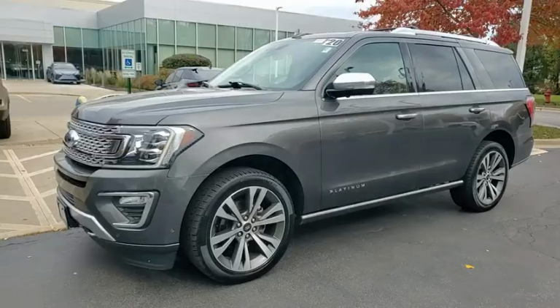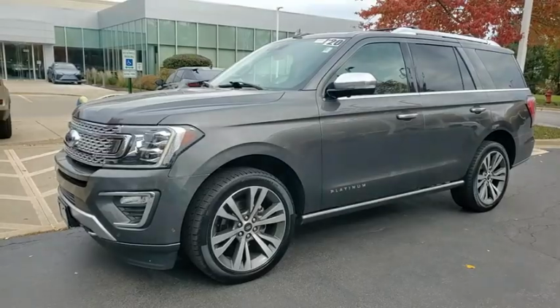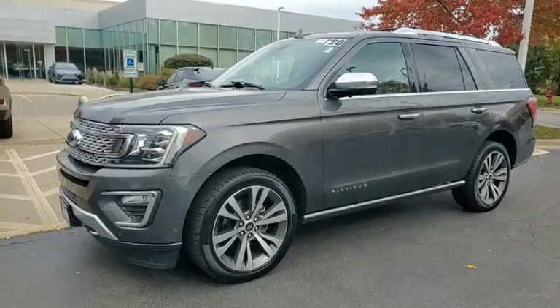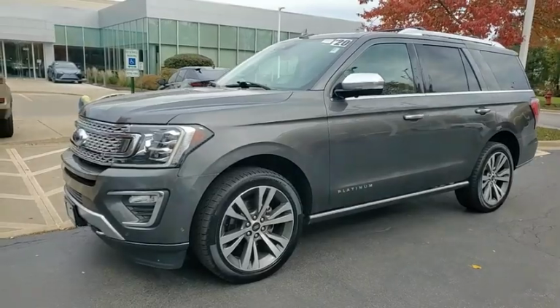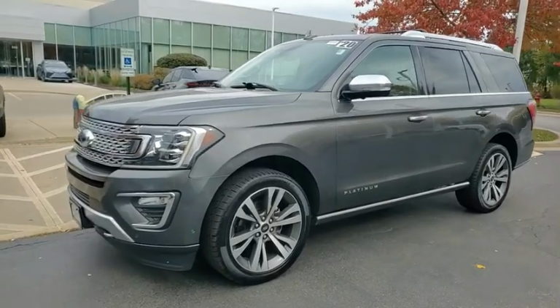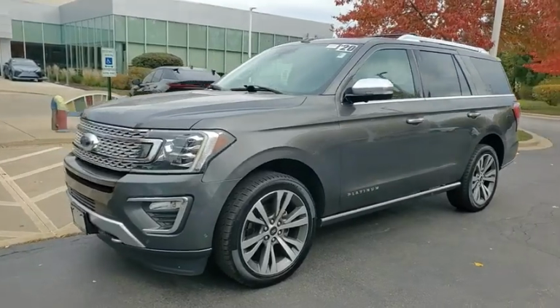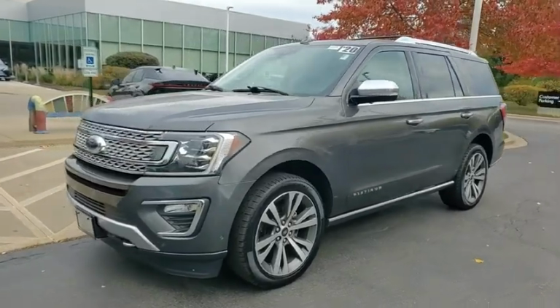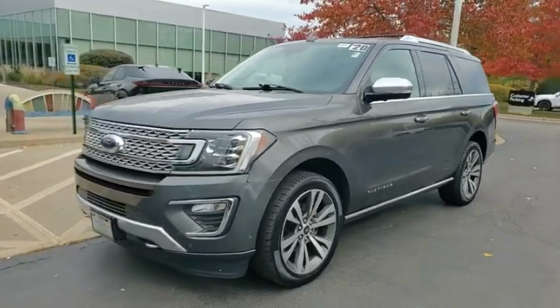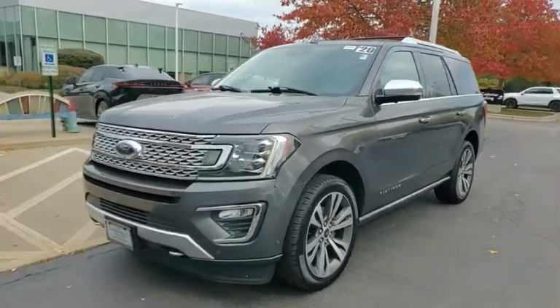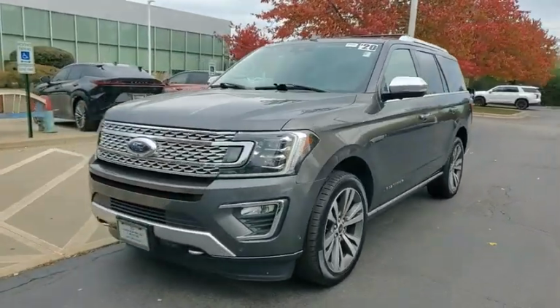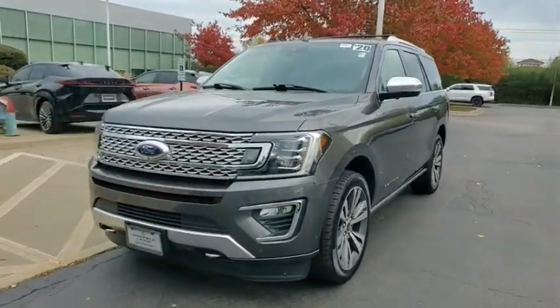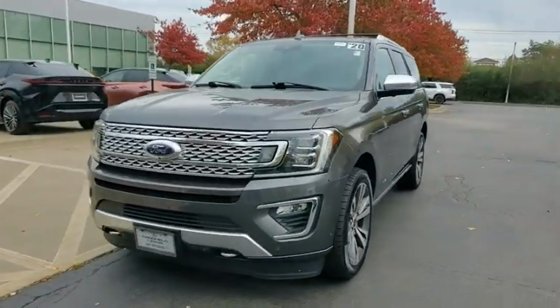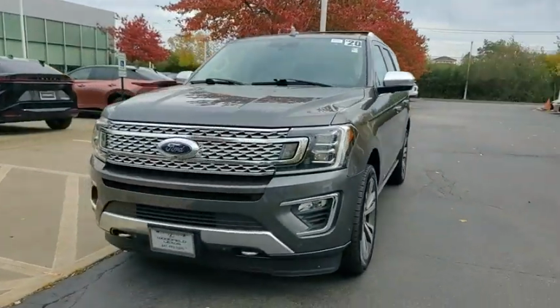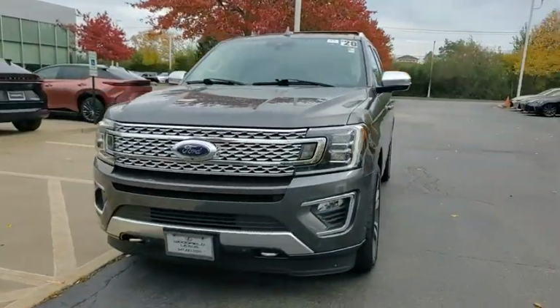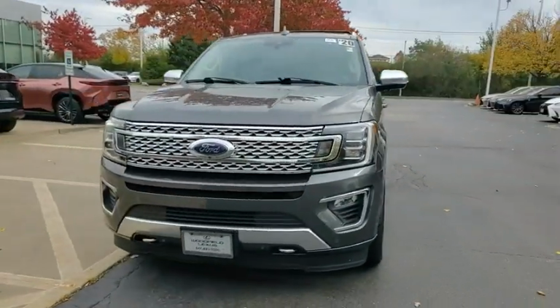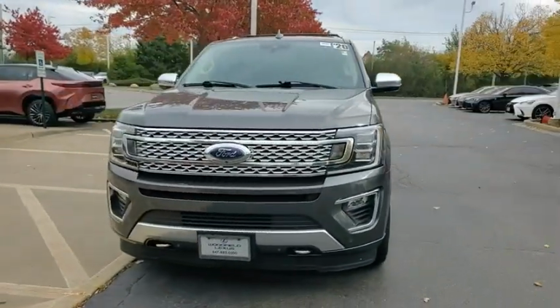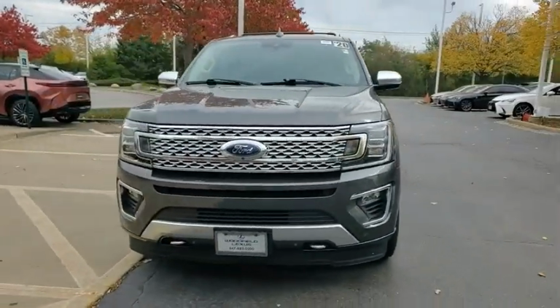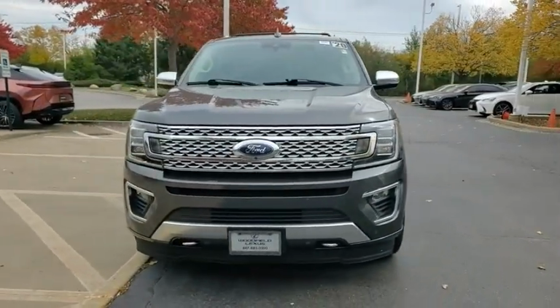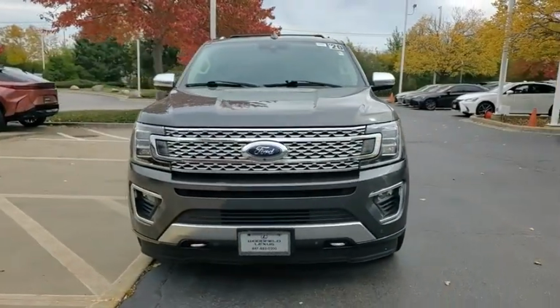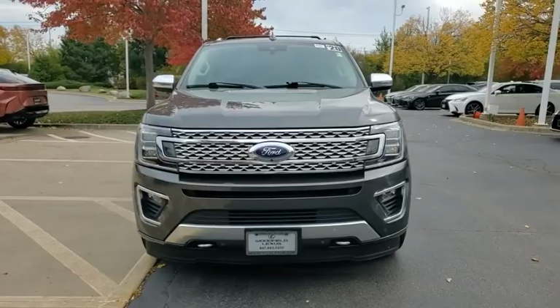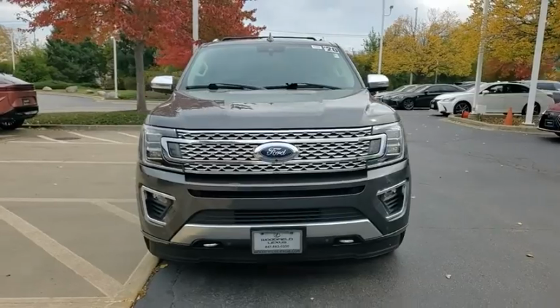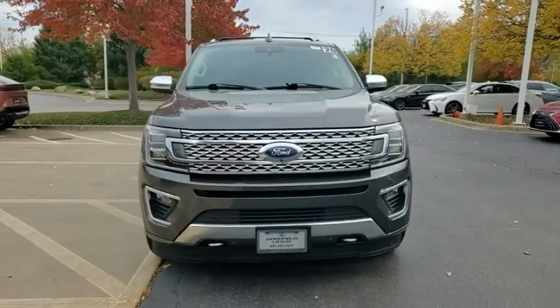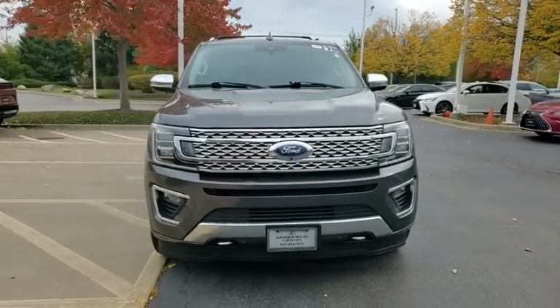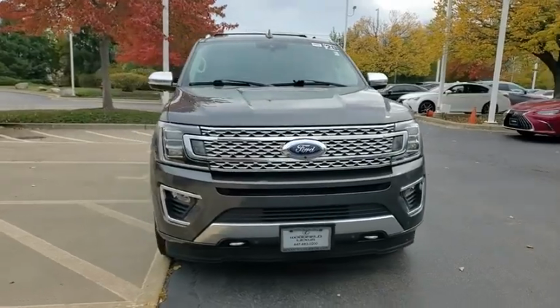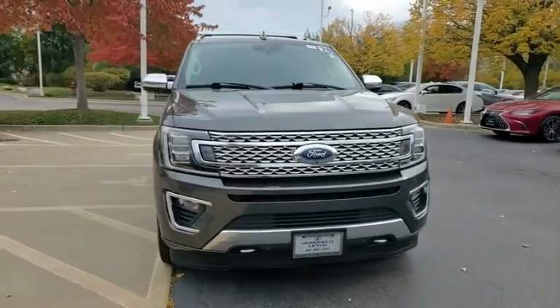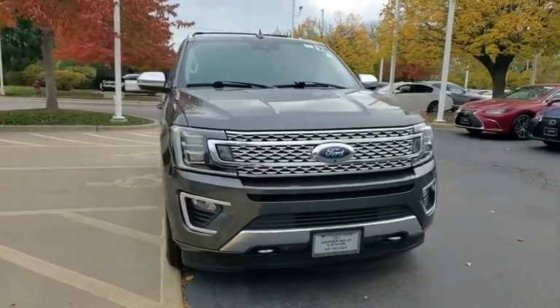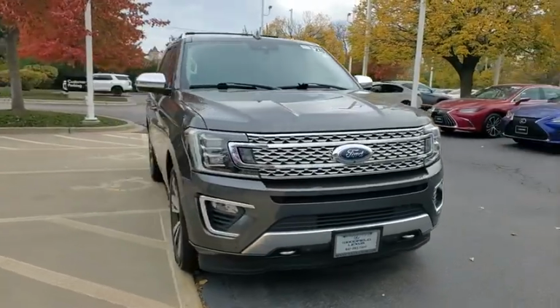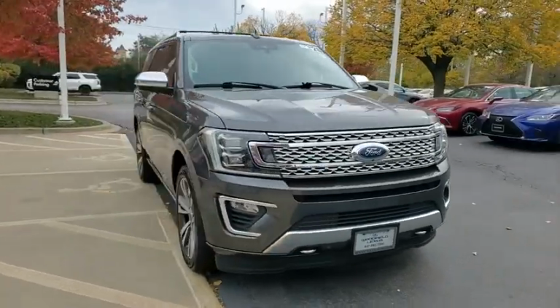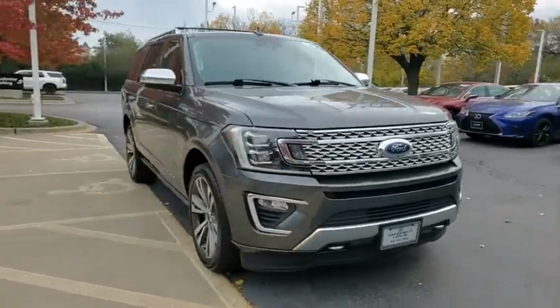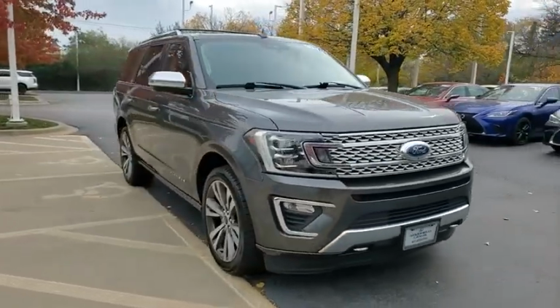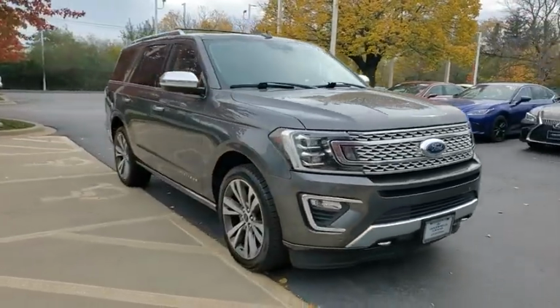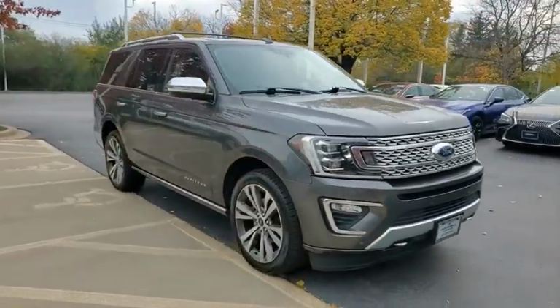You are going to love the 2020 Expedition. Powerful, controlled, resourceful. Expedition.